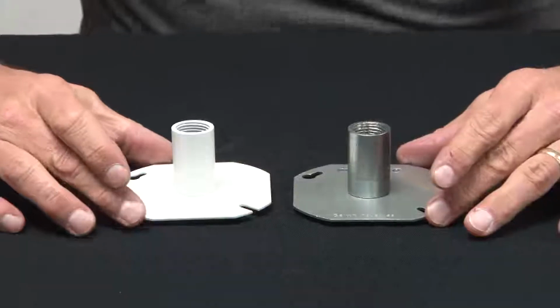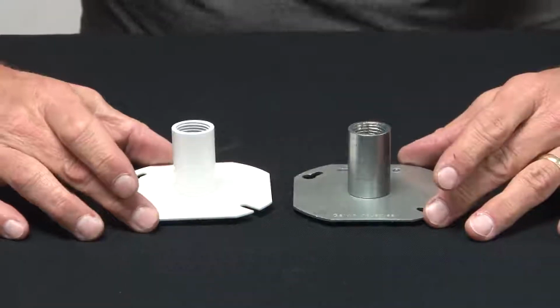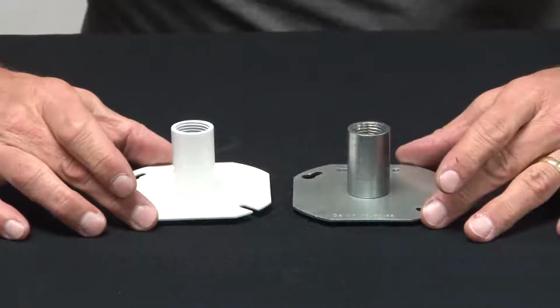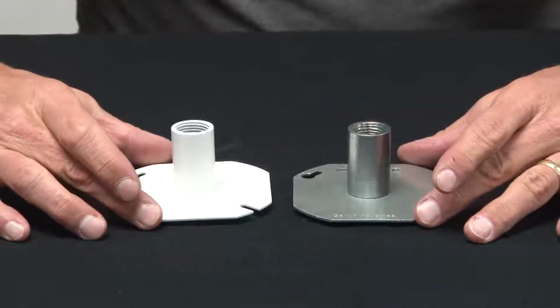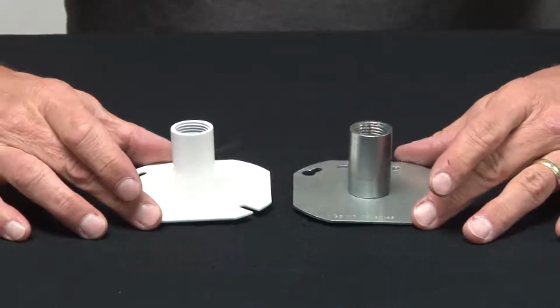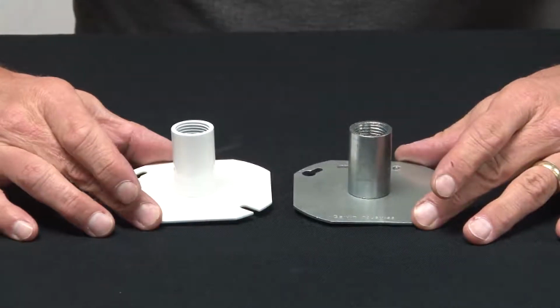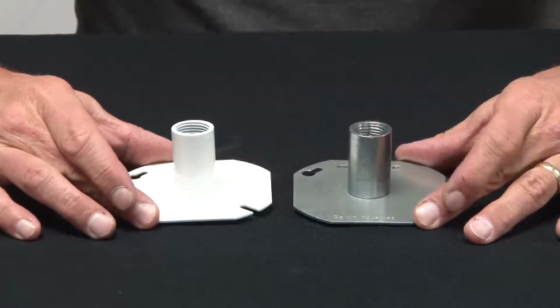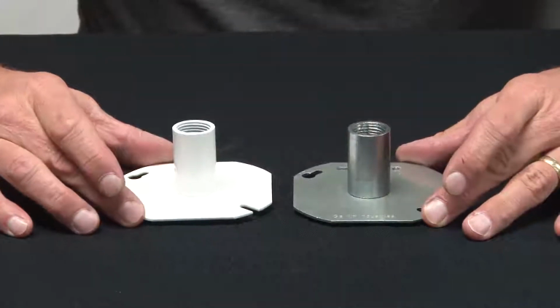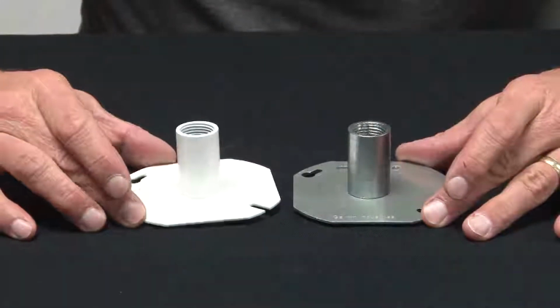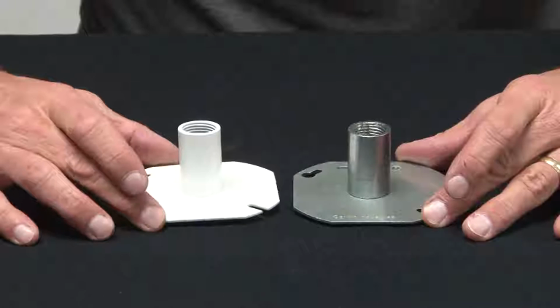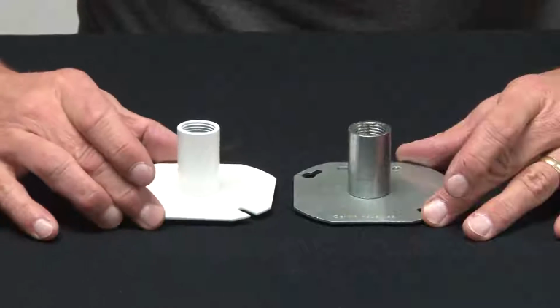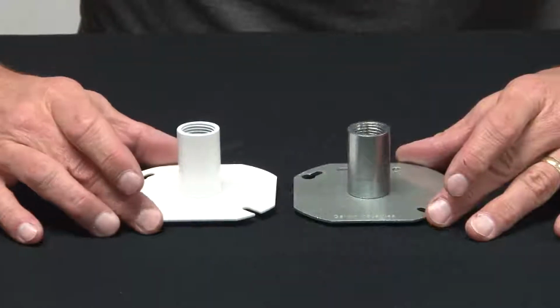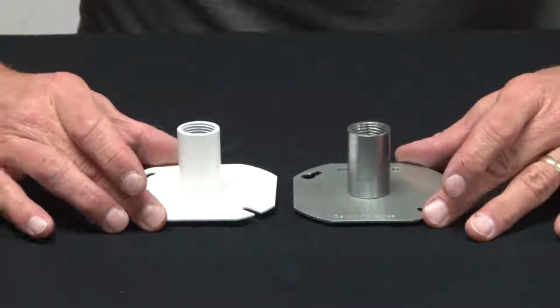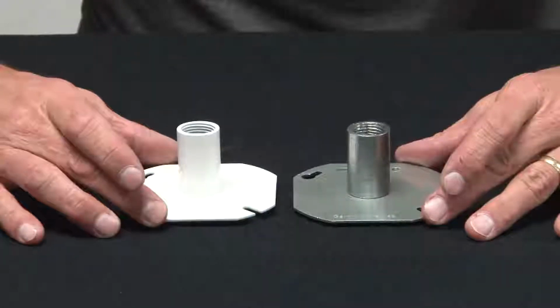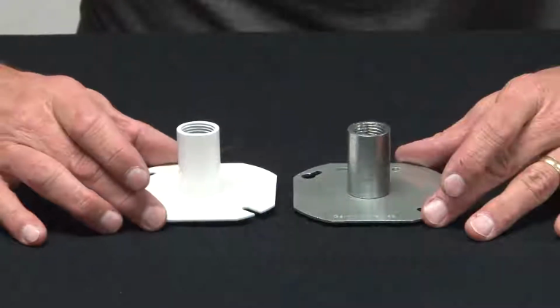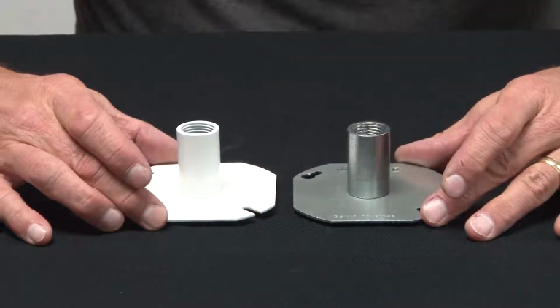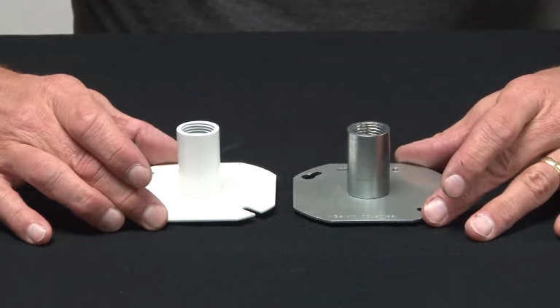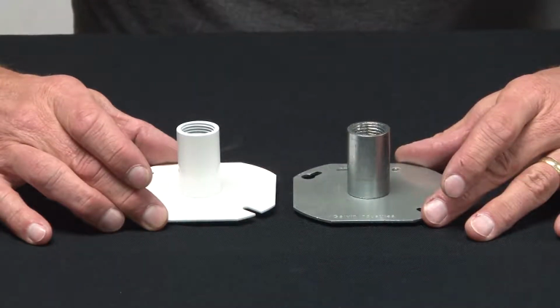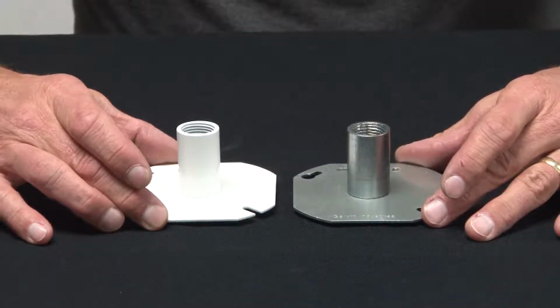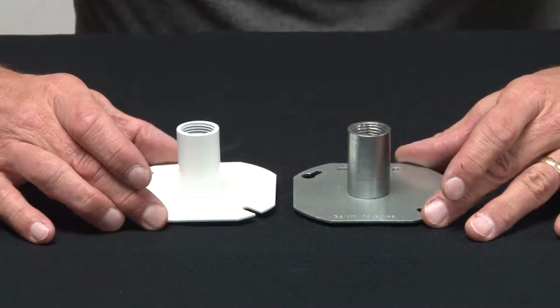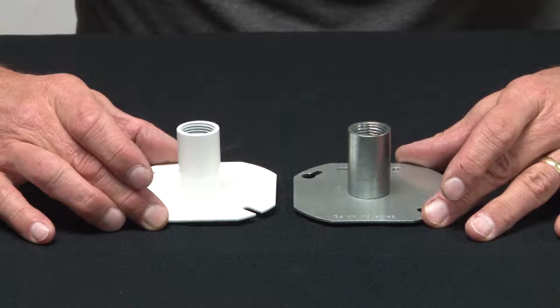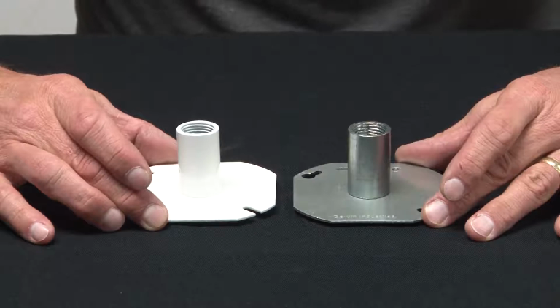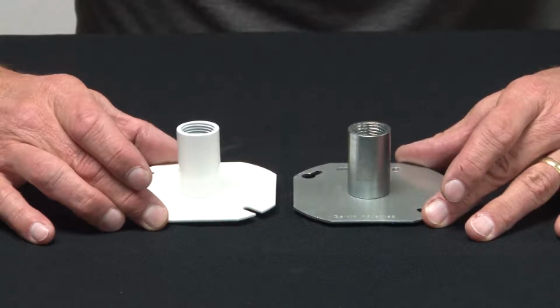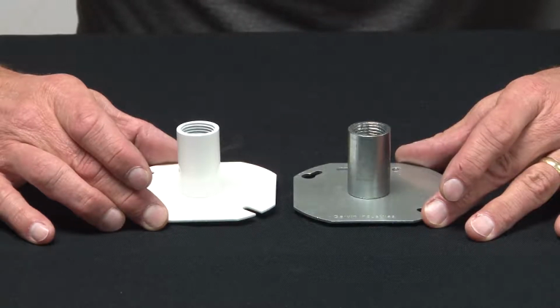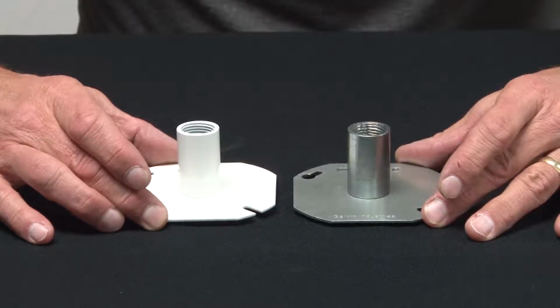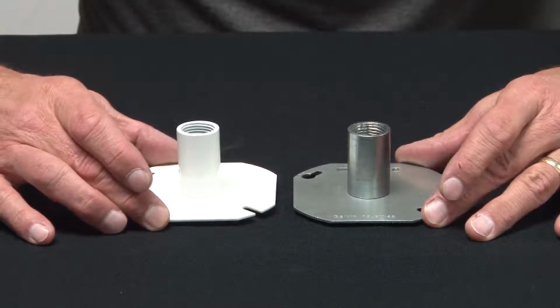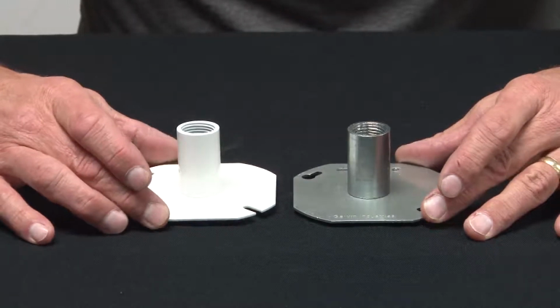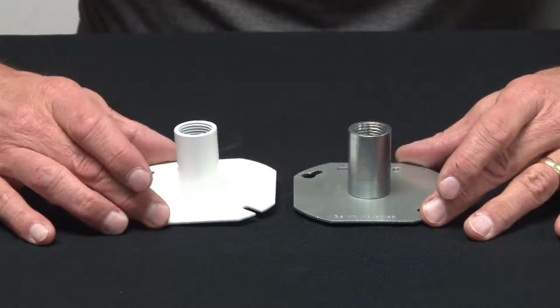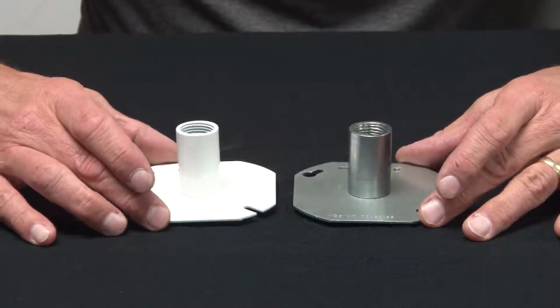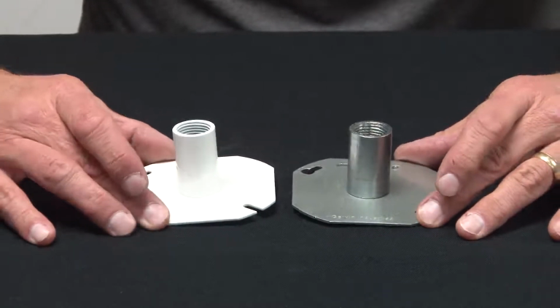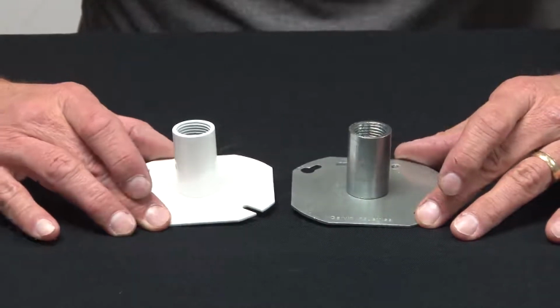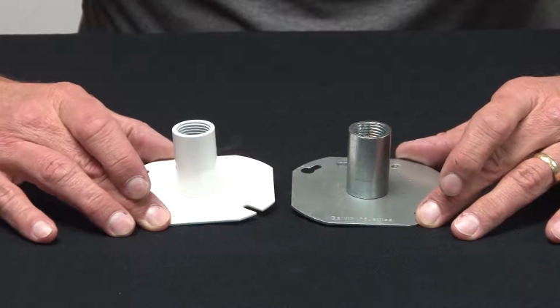Garvin Industries 4-inch Octagon stationary fixture hangers are used in industrial settings when a fixture, camera, or other electronic device is being installed and needs a fixed stationary position.